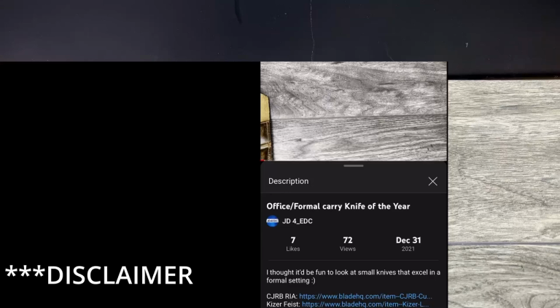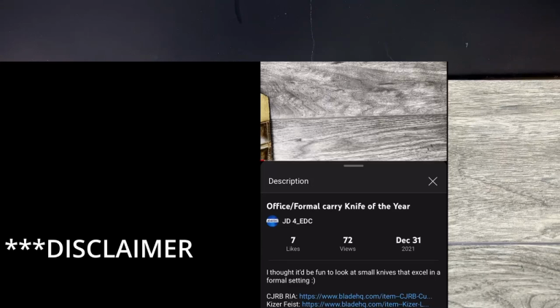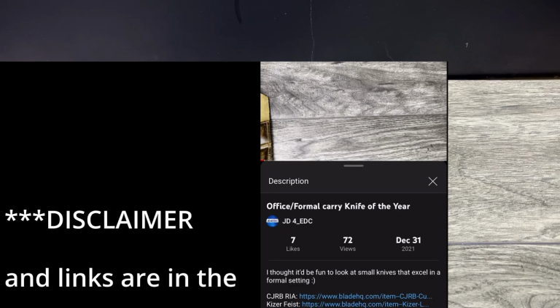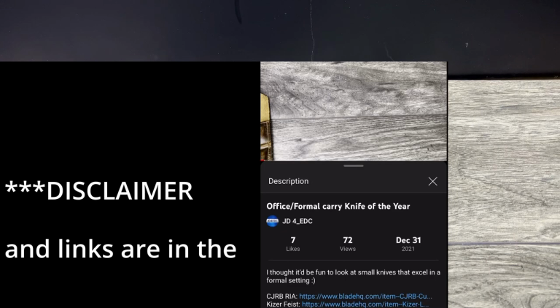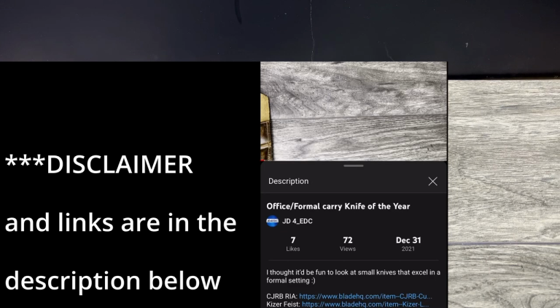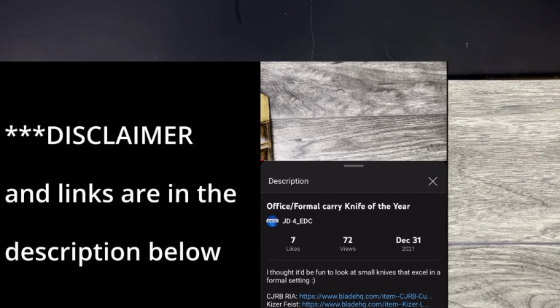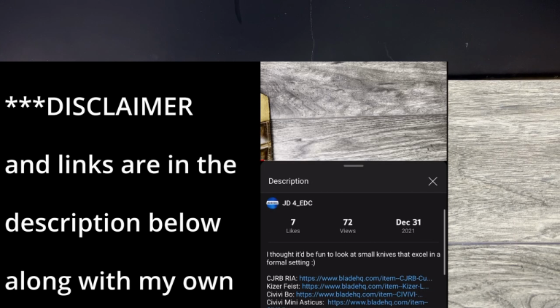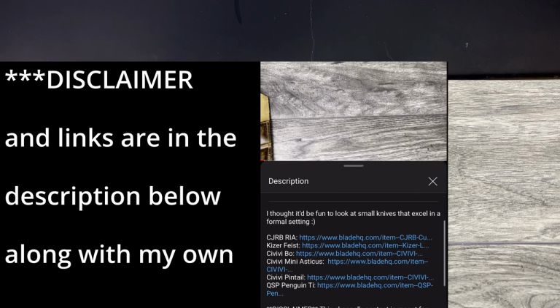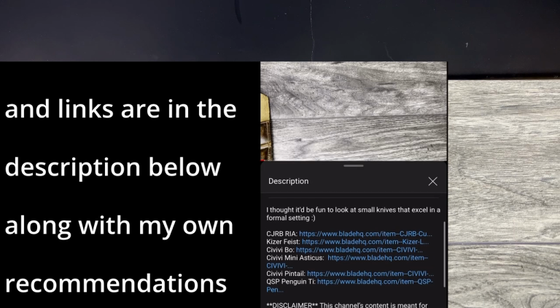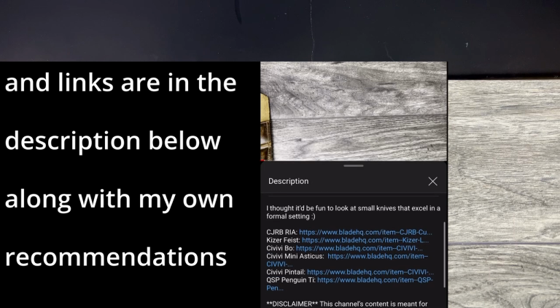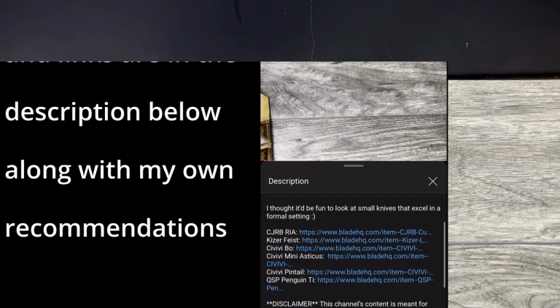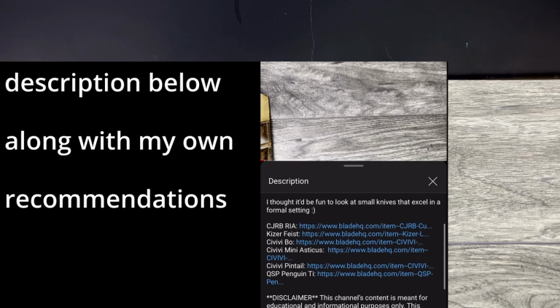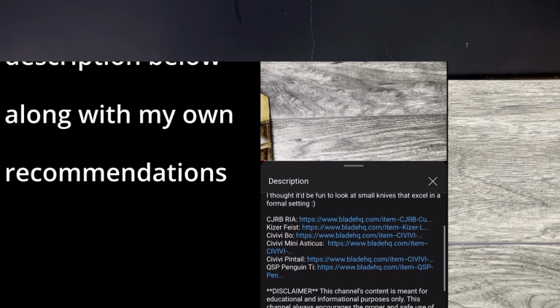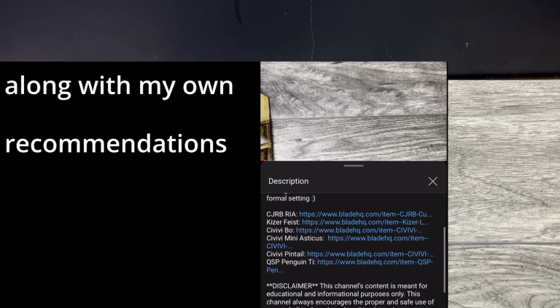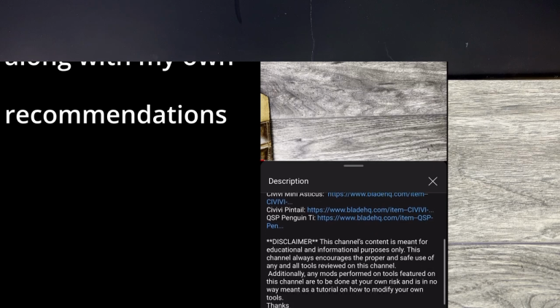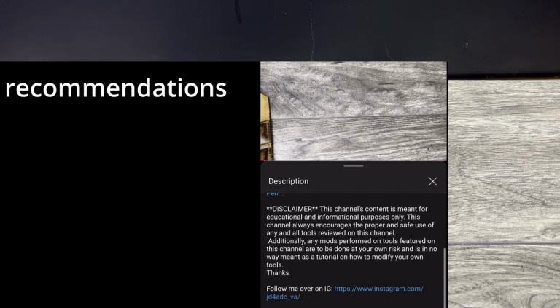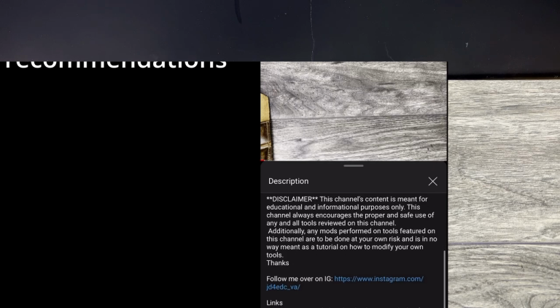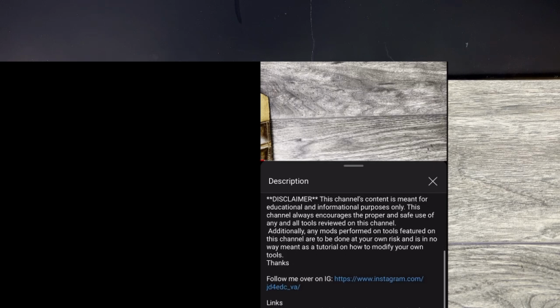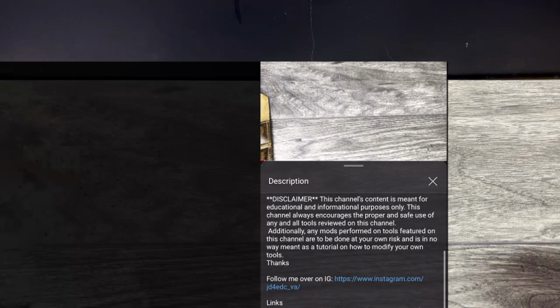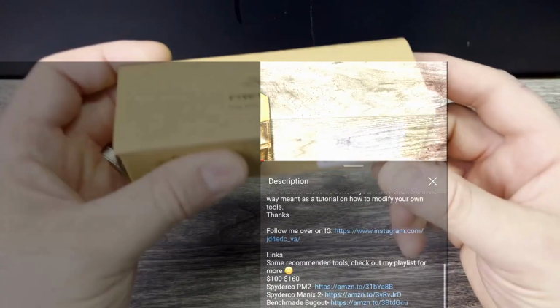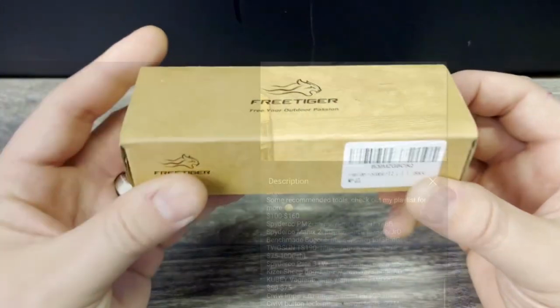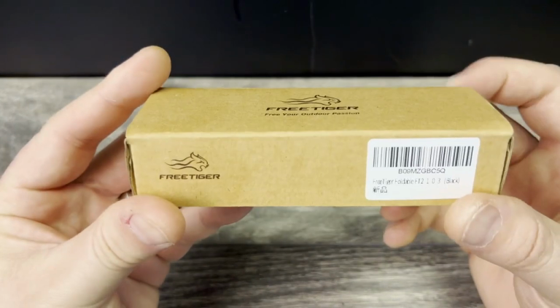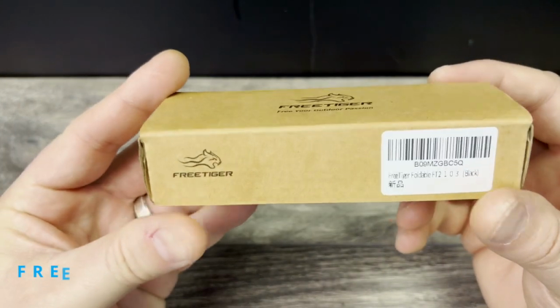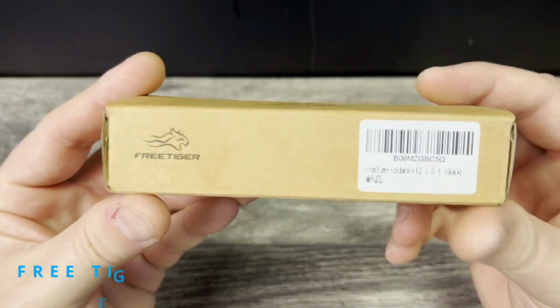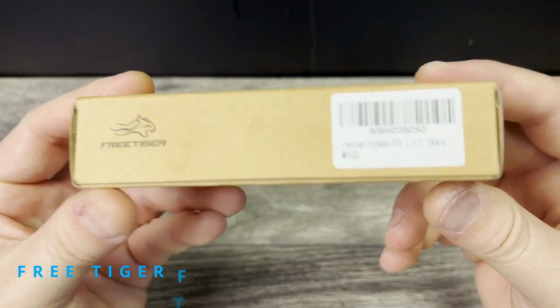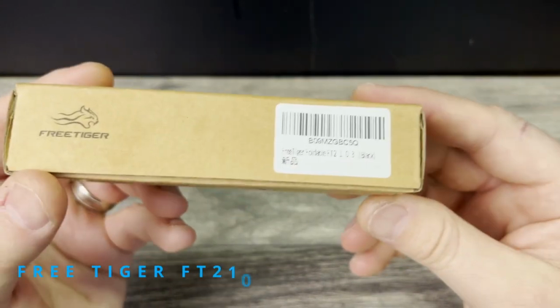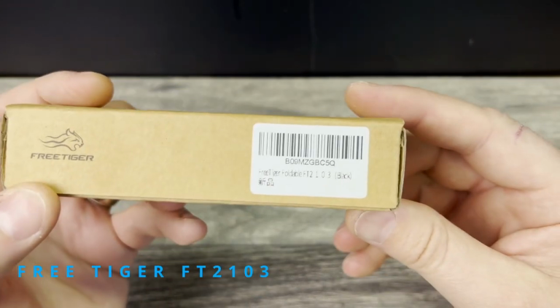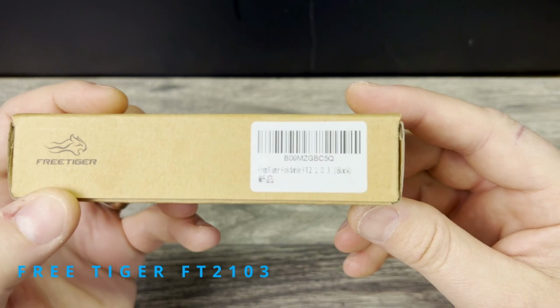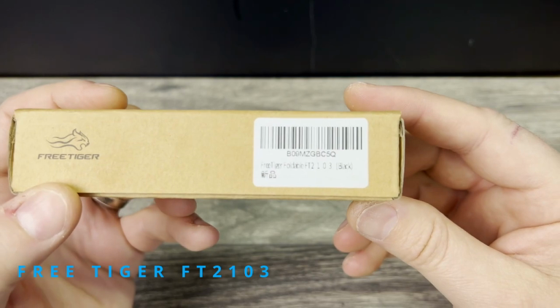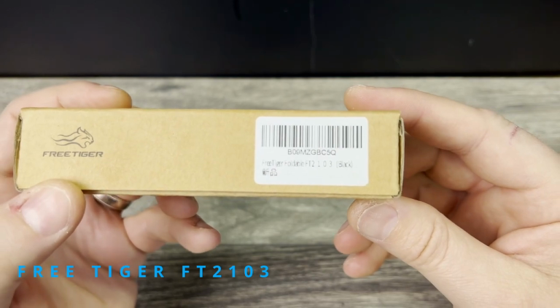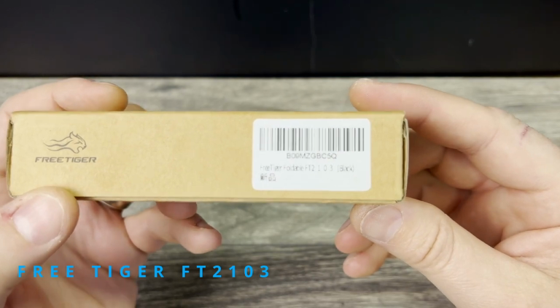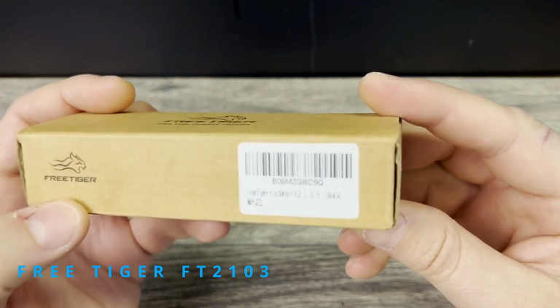What is up everyone, JD here. I hope you're all doing well today. Today I'm really excited to bring you my review of the Free Tiger FT-2103.